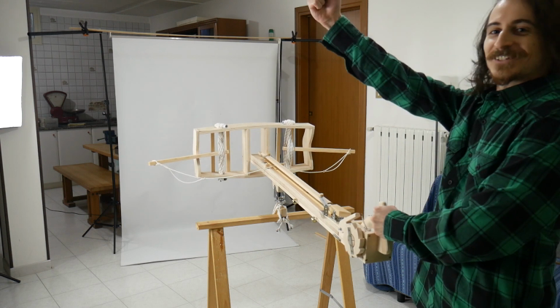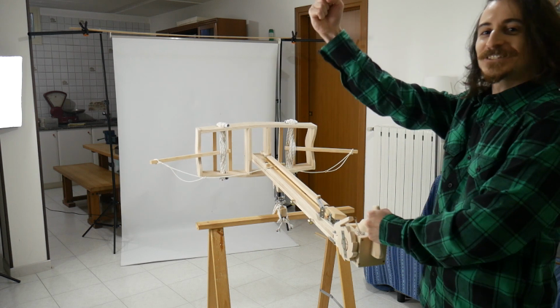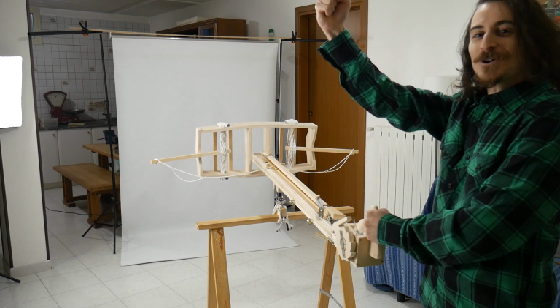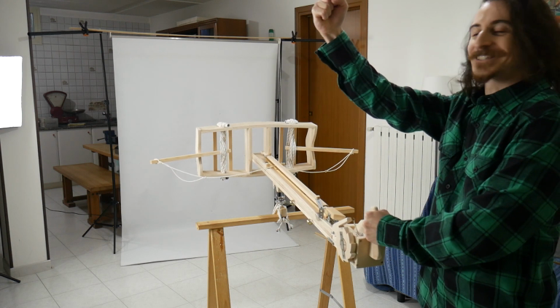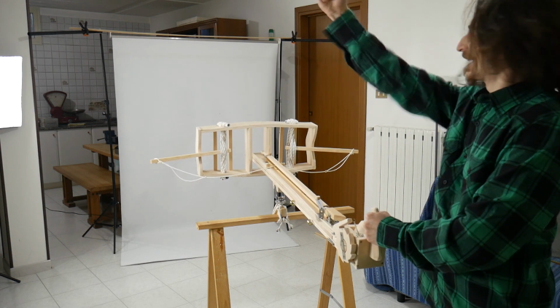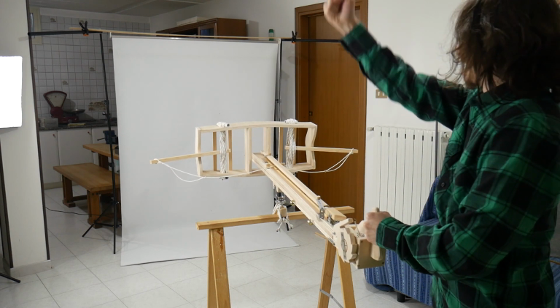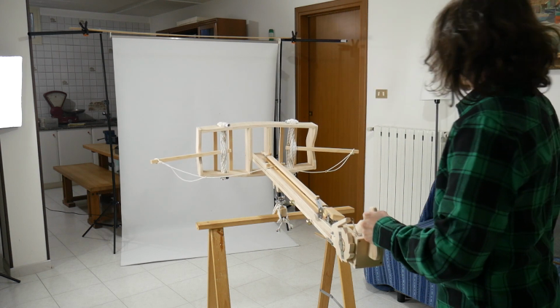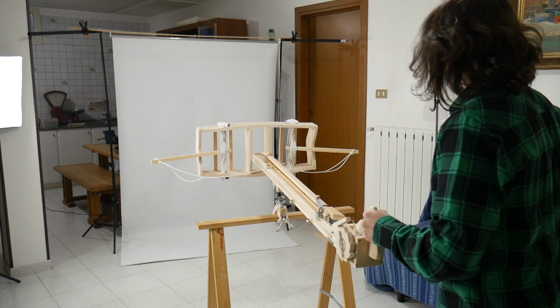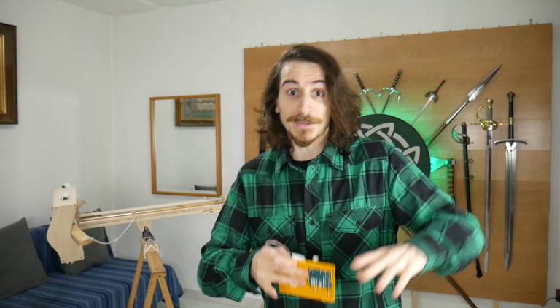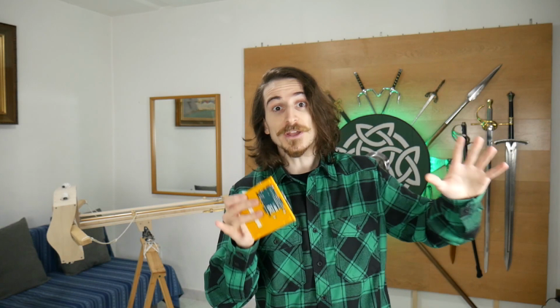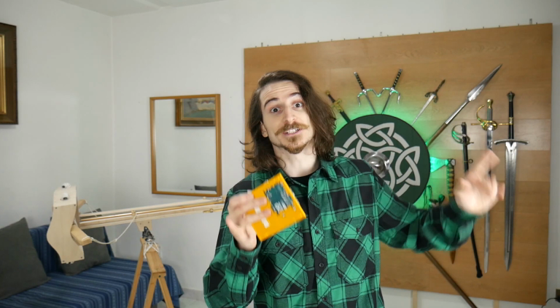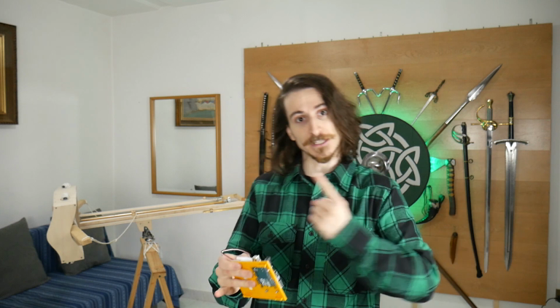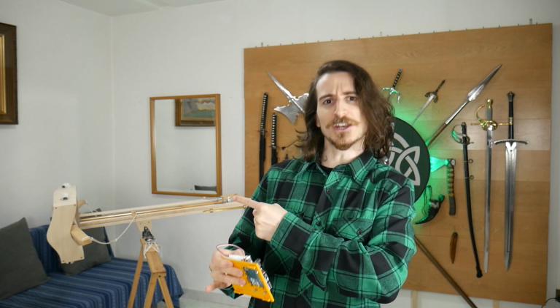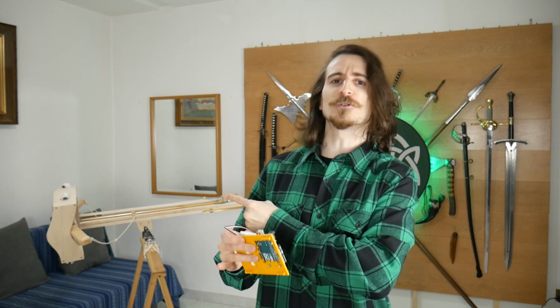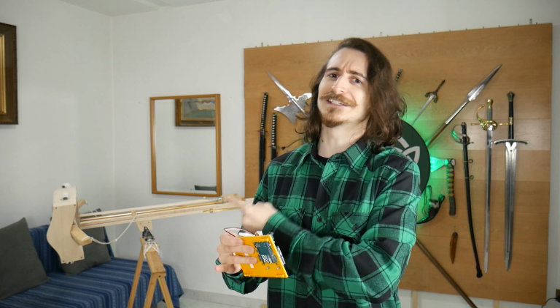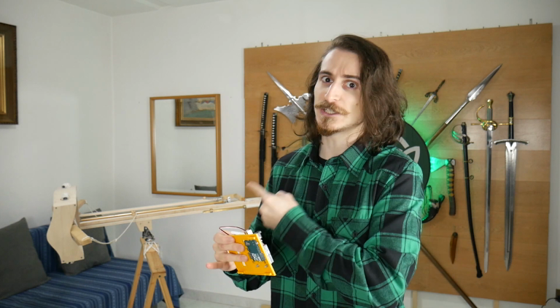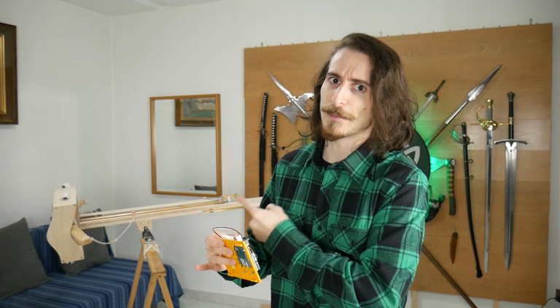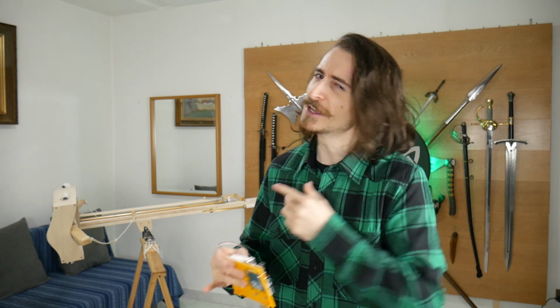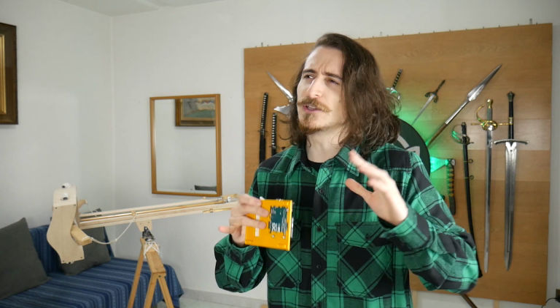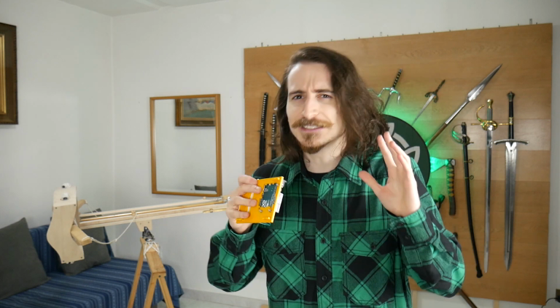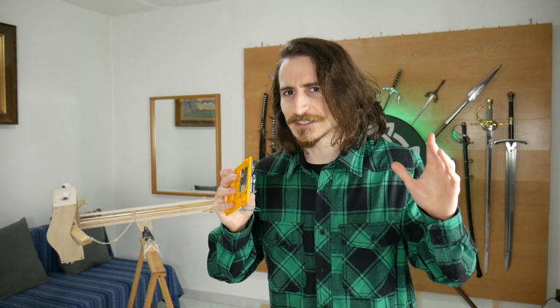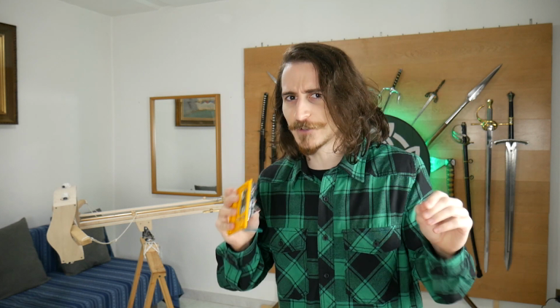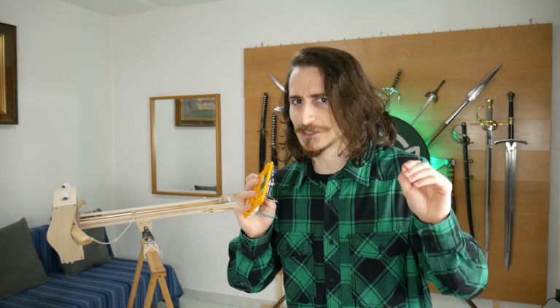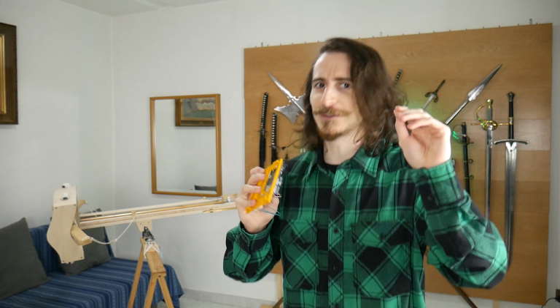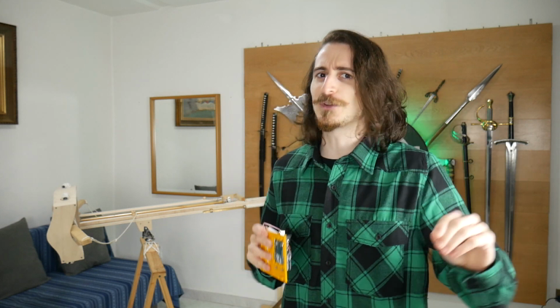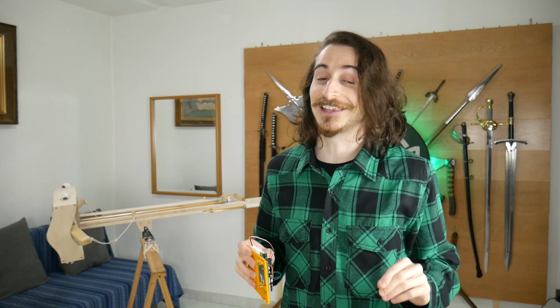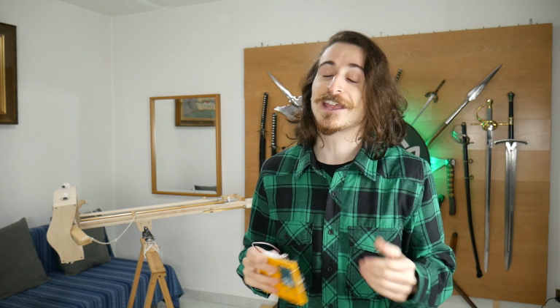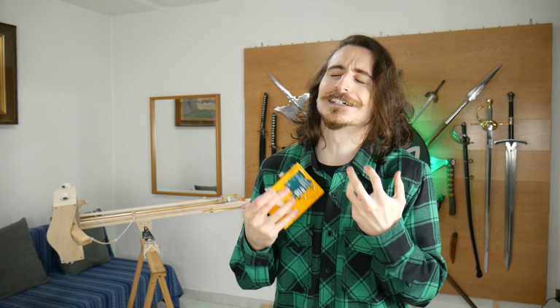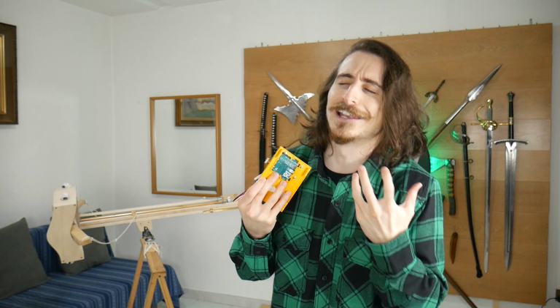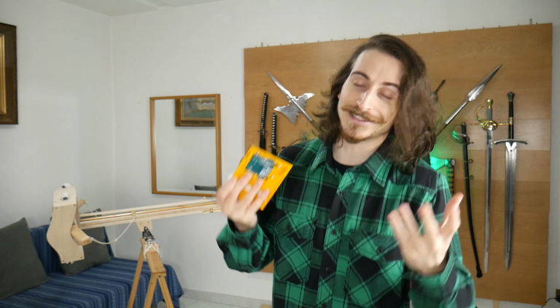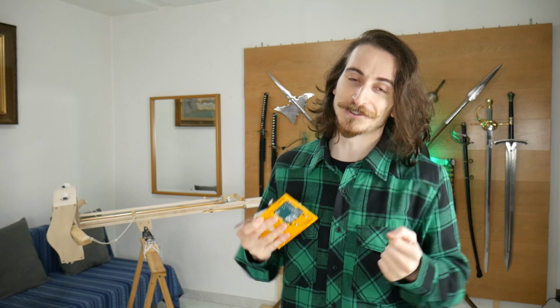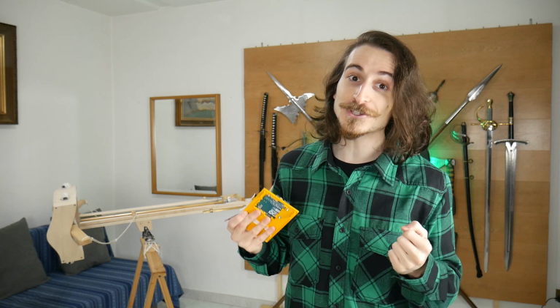It still works! But how can we turn a human-operated siege weapon into a self-sufficient trap that we can leave in a delightful dungeon?